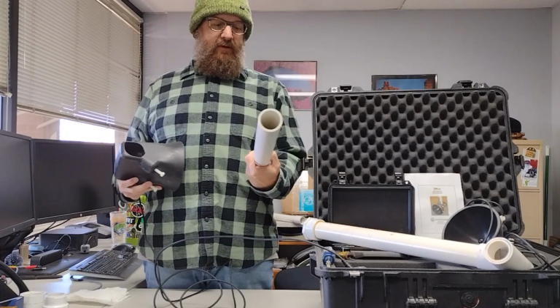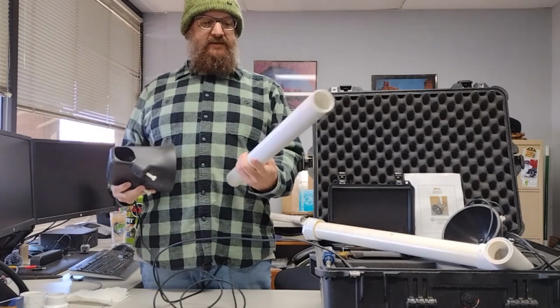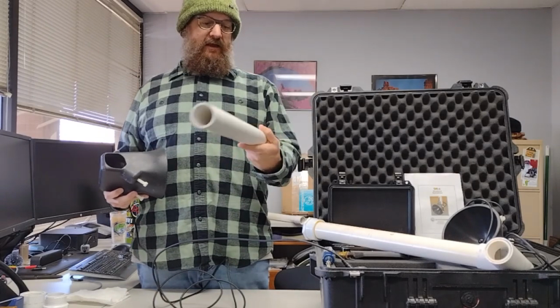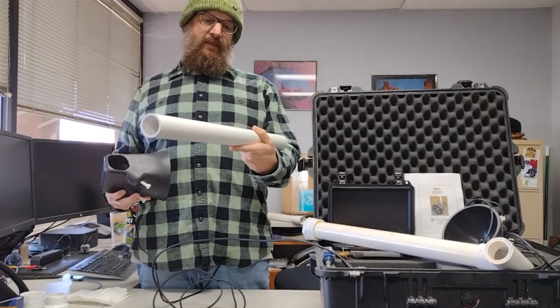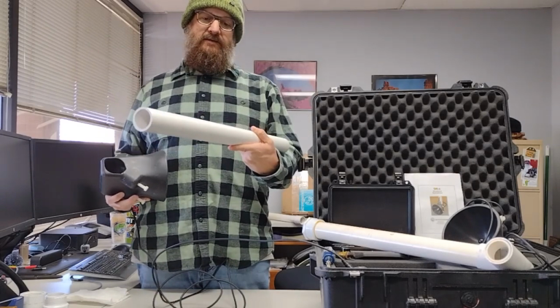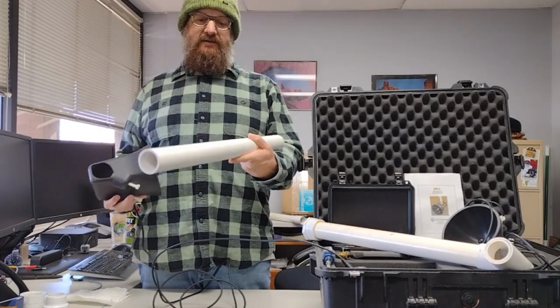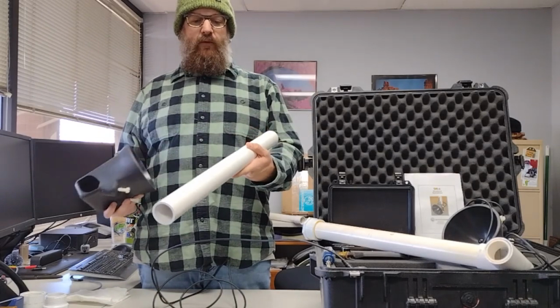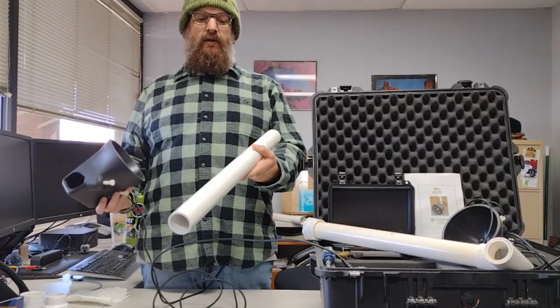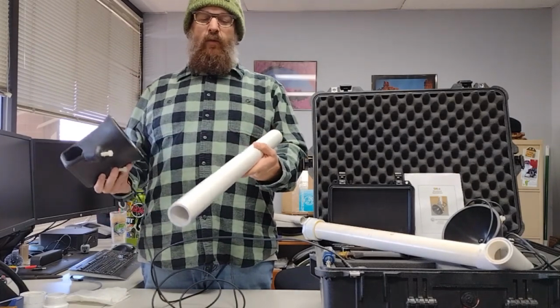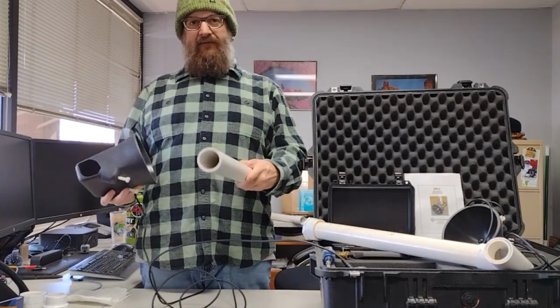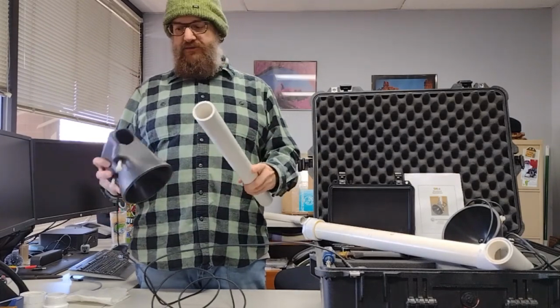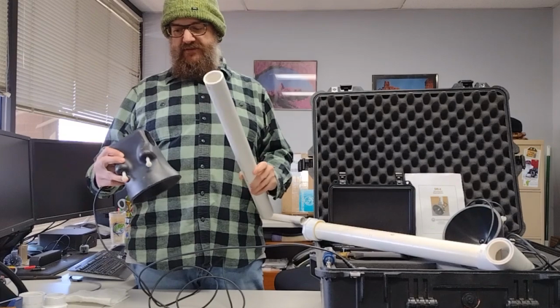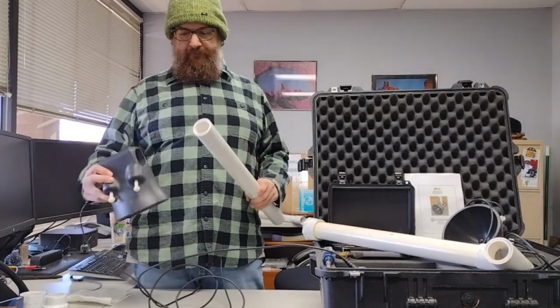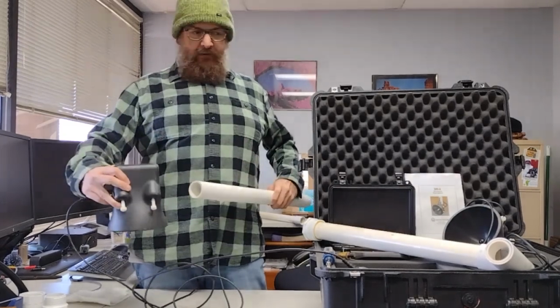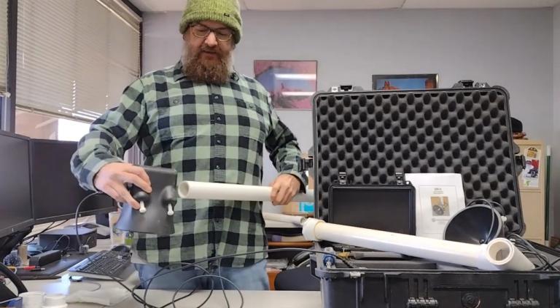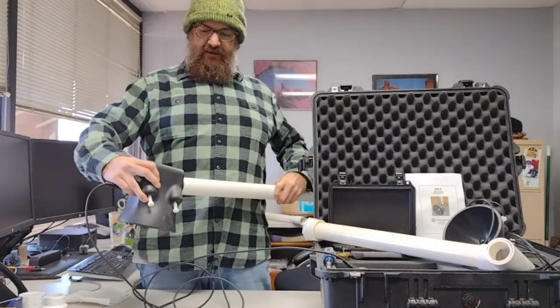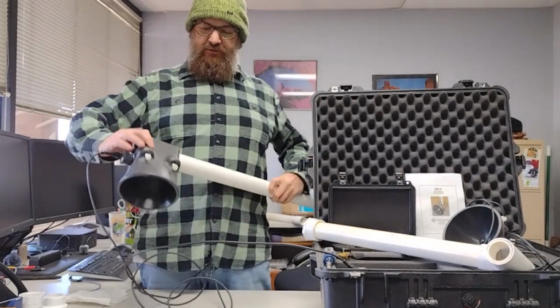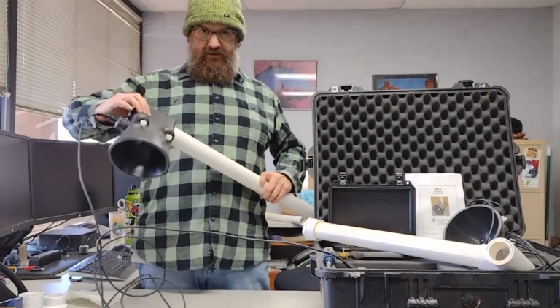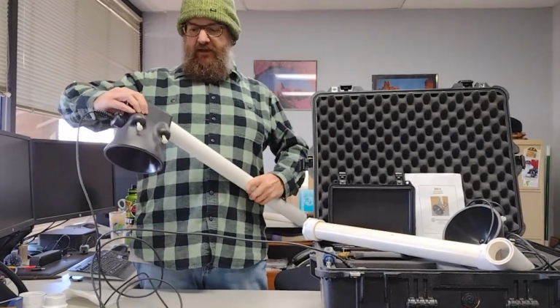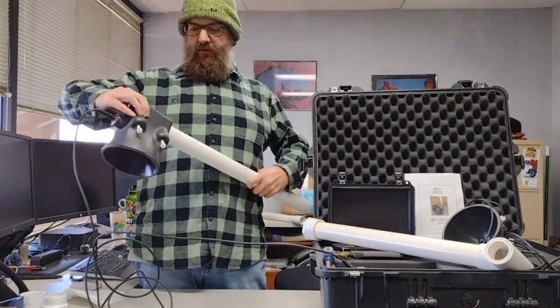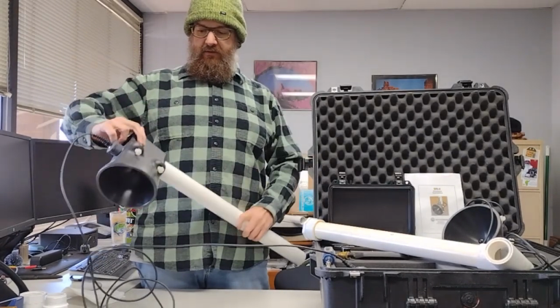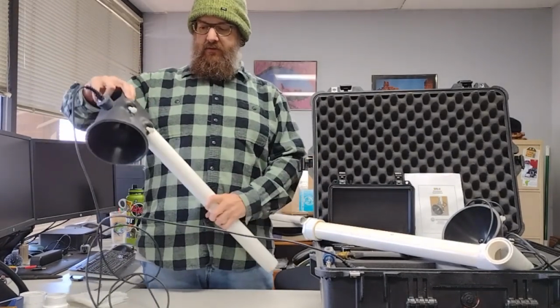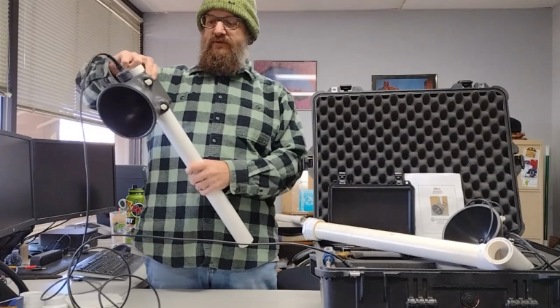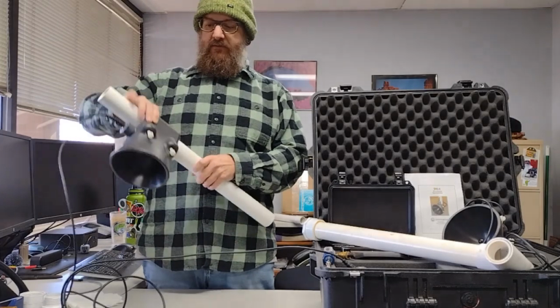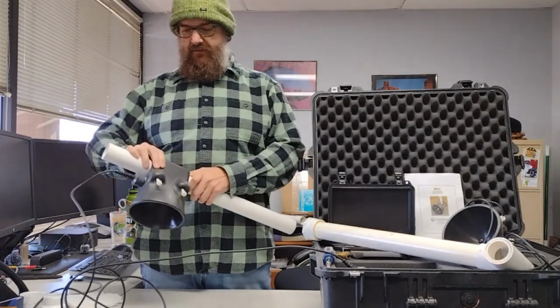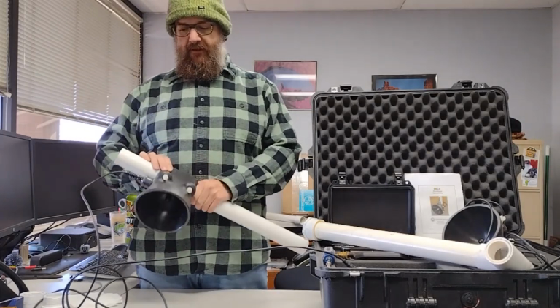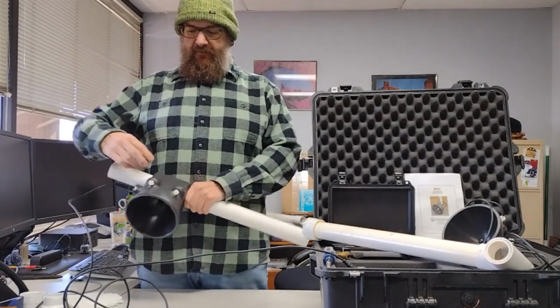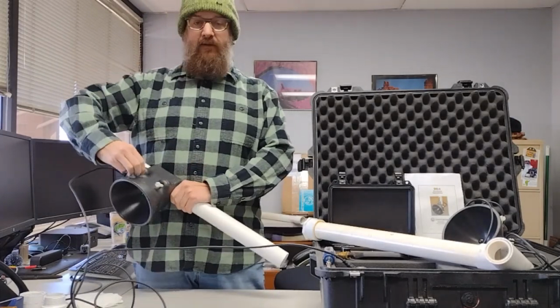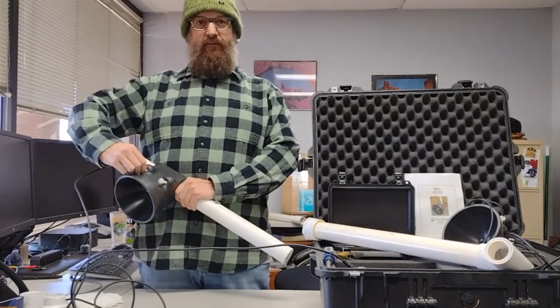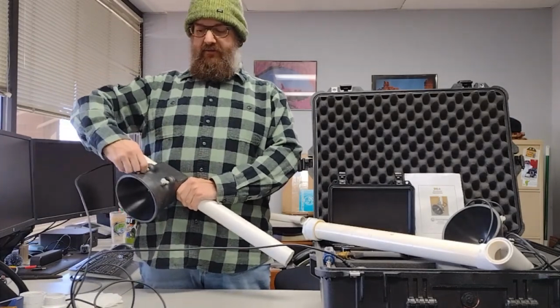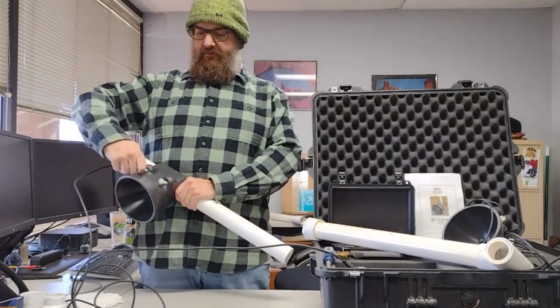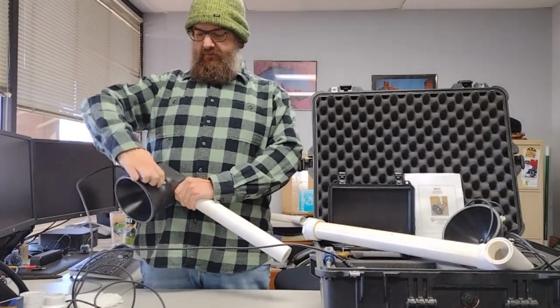This is a schedule 40, one and a half inch PVC pipe. It can be inserted into the DH-4 receiver and tightened down with the provided screws.